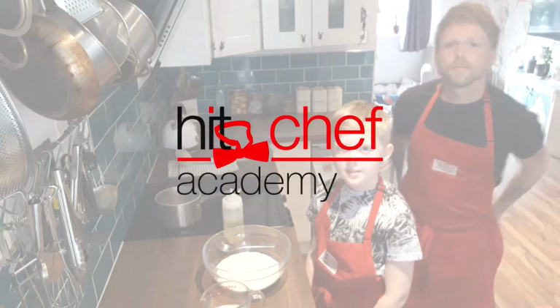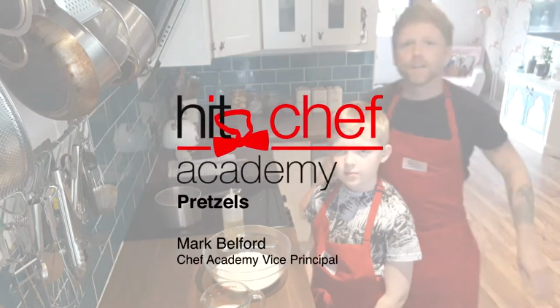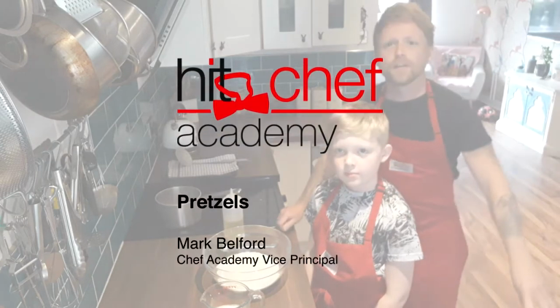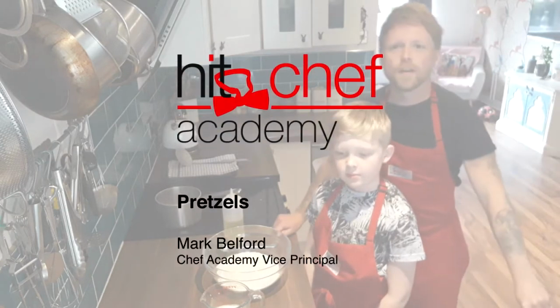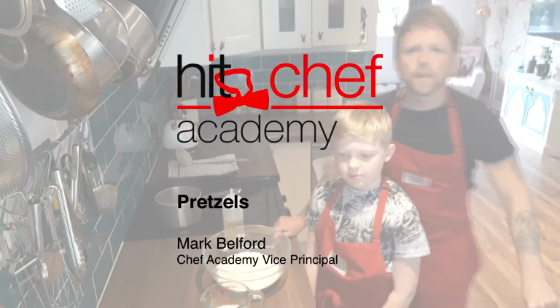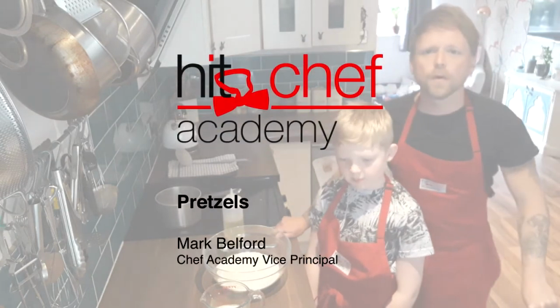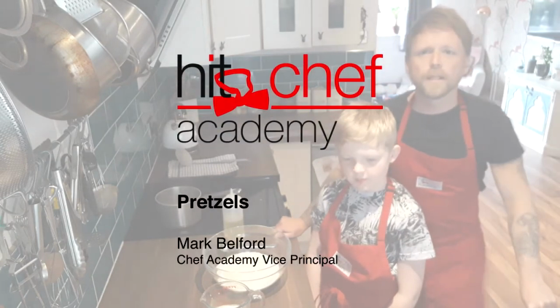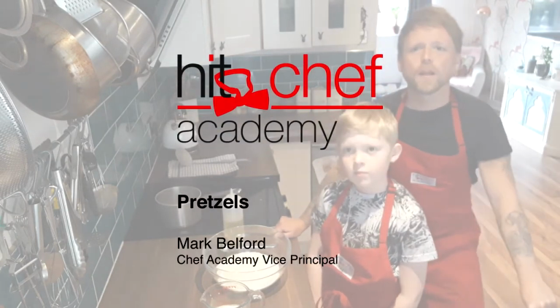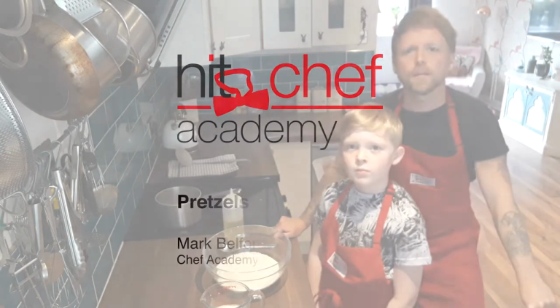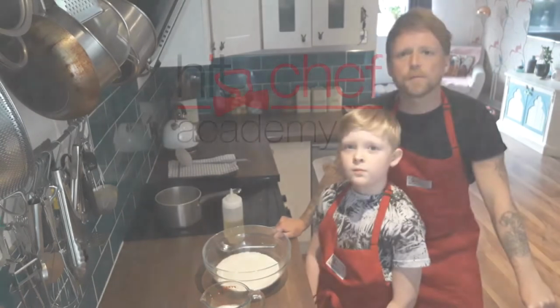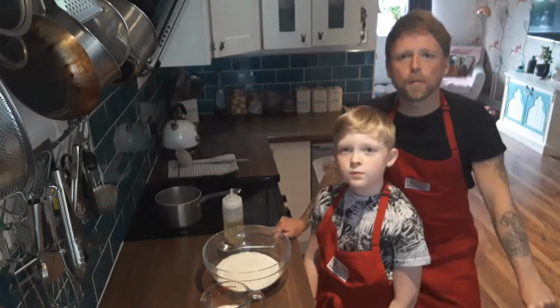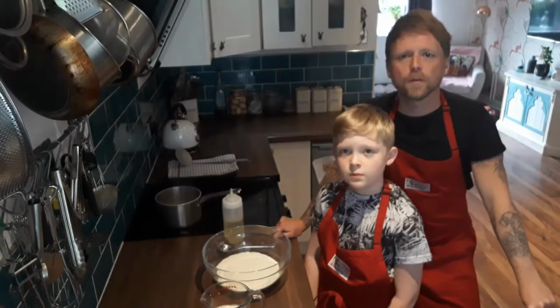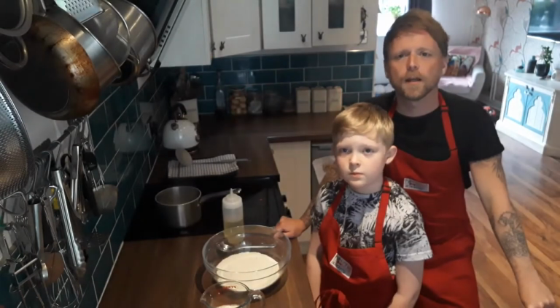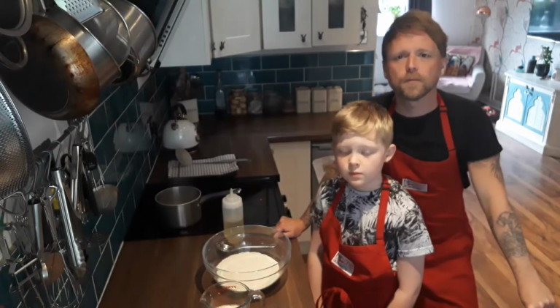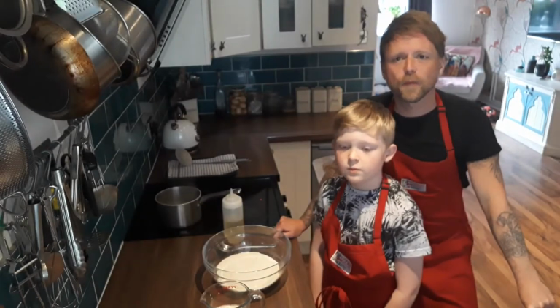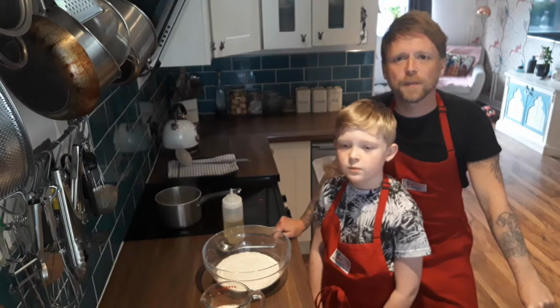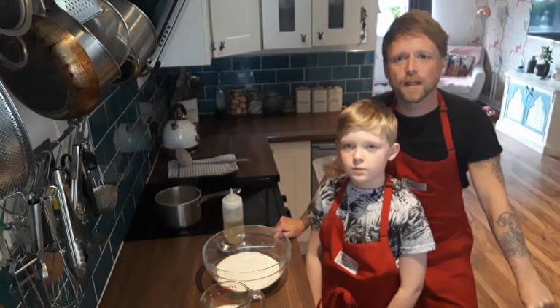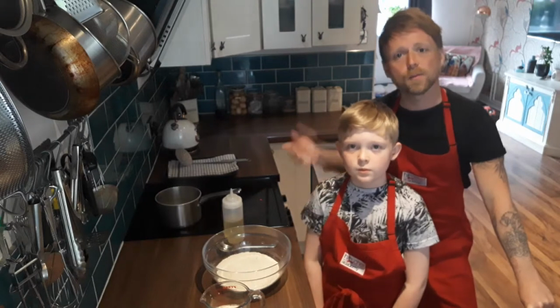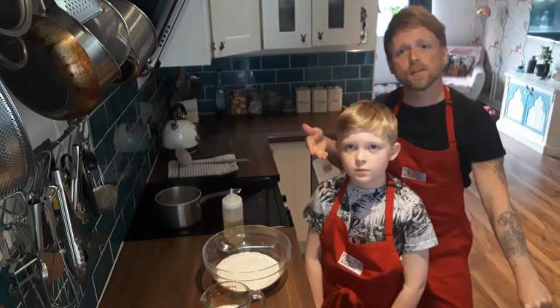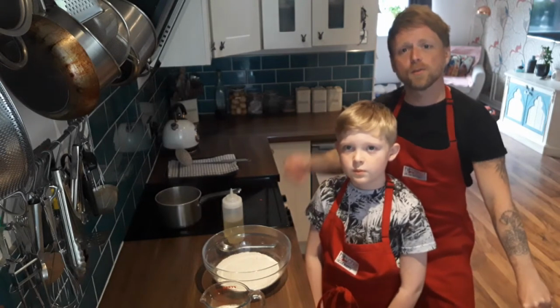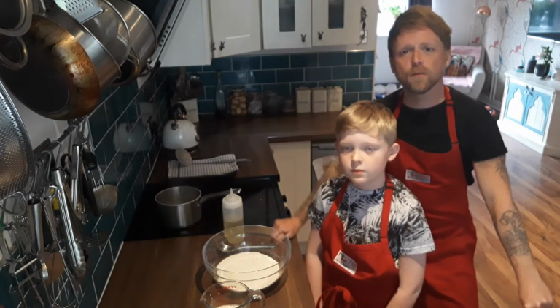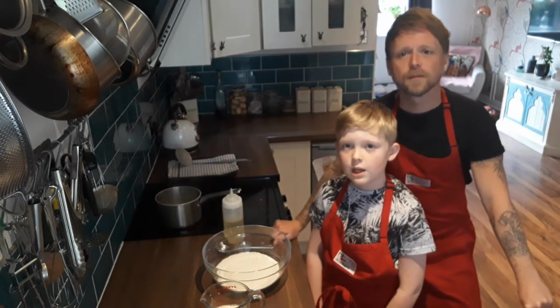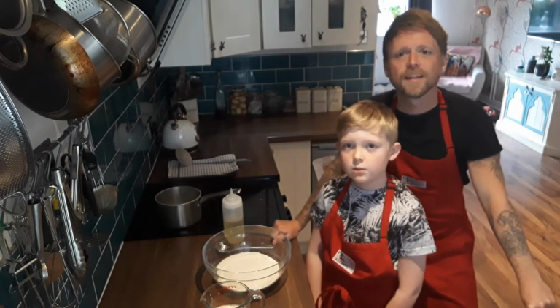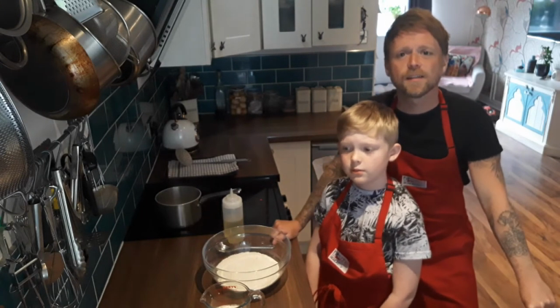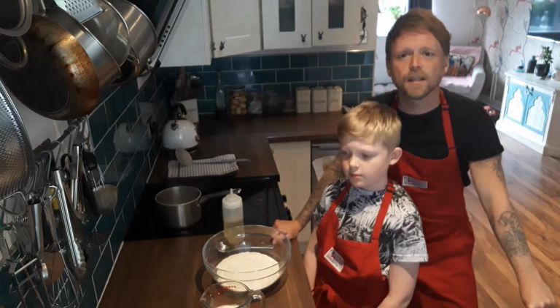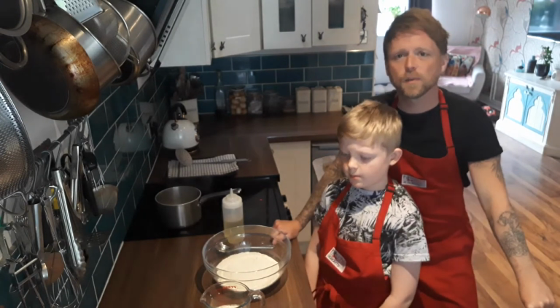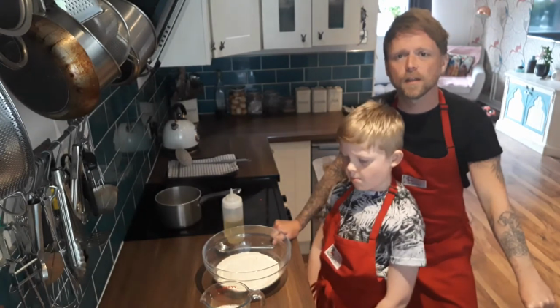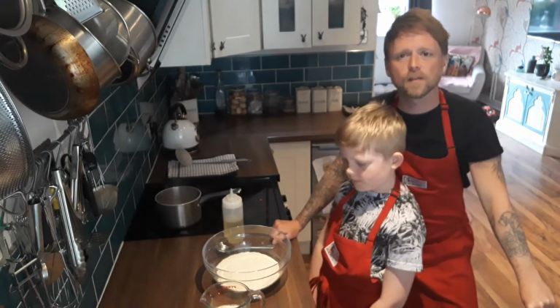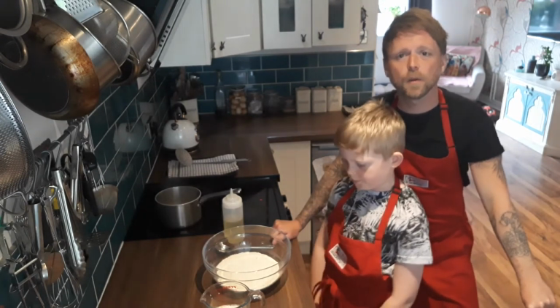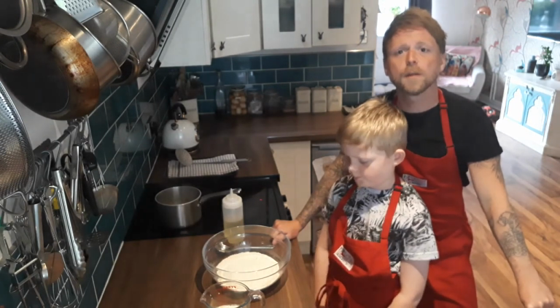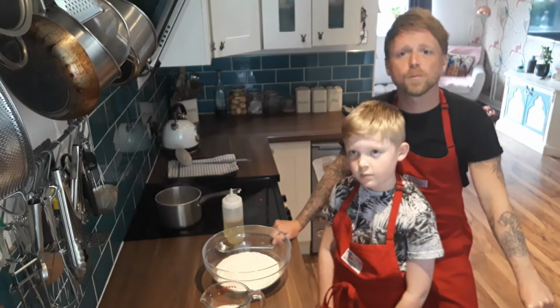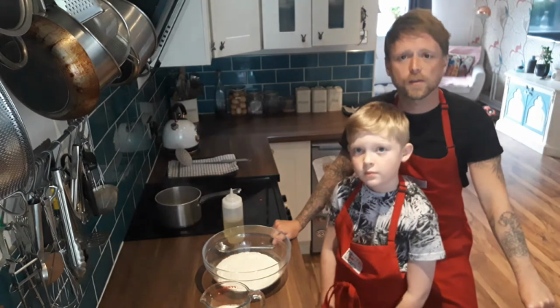Good afternoon everybody, welcome from HIT Training. My name's Mark Belford, I'm from the Chef Academy and this is my esteemed sous chef. This is Zane, this is my son and today we're going to be making some pretzels.